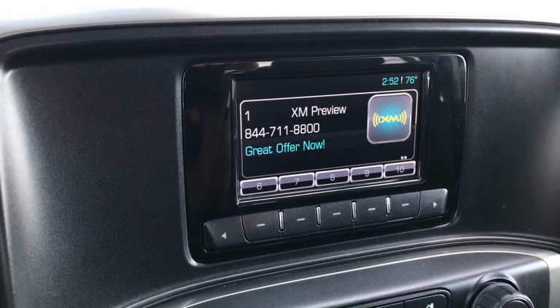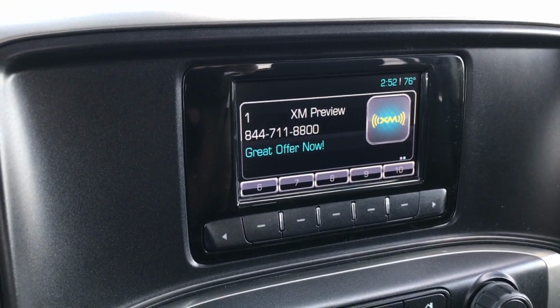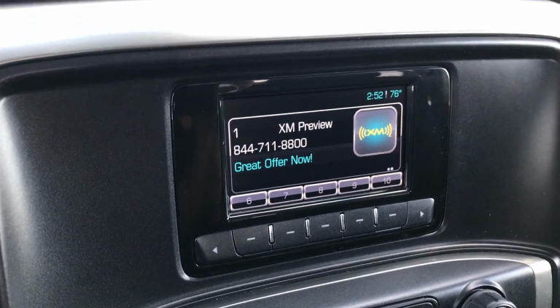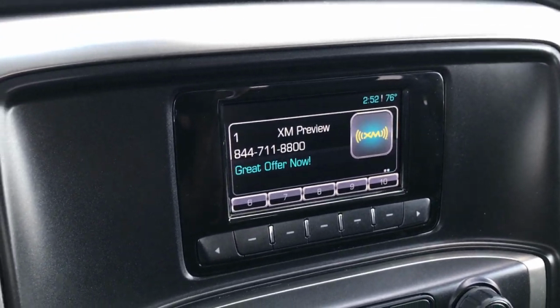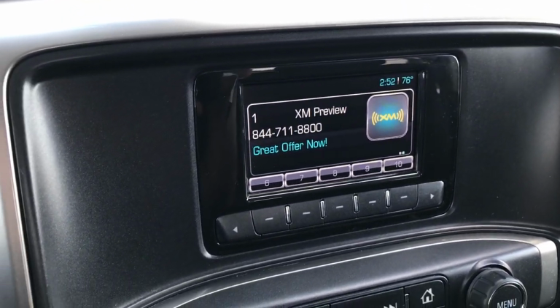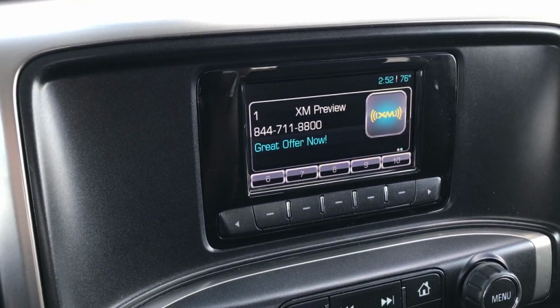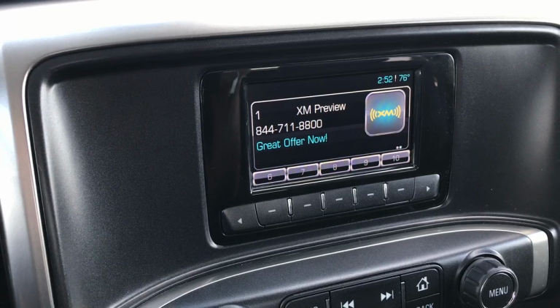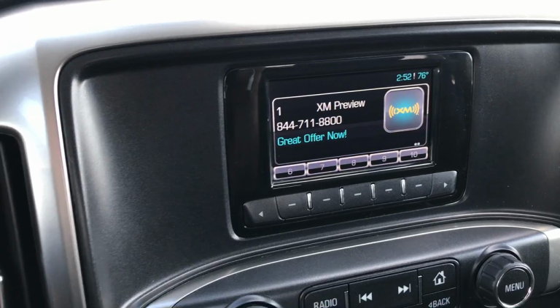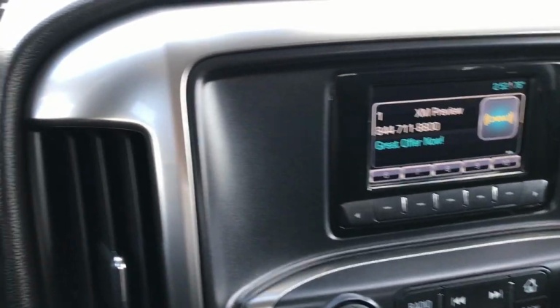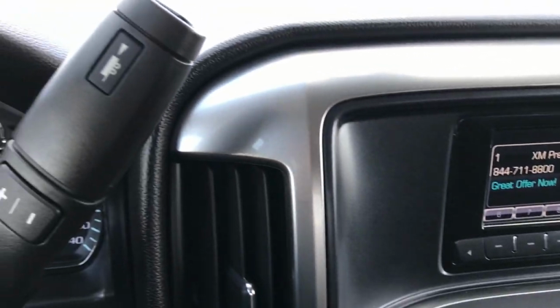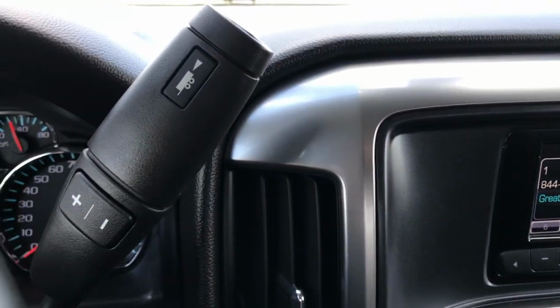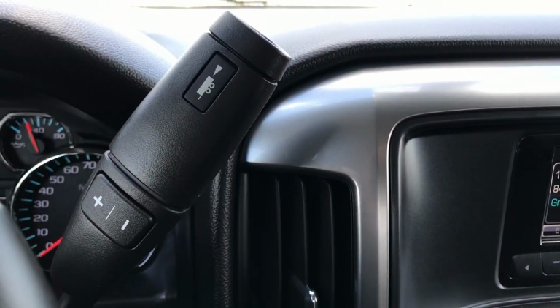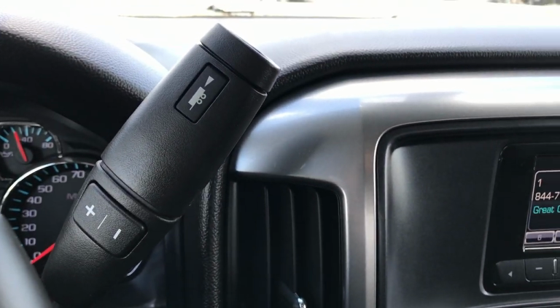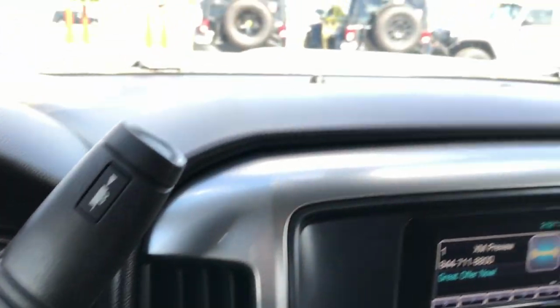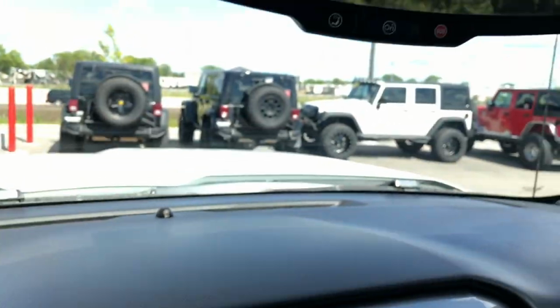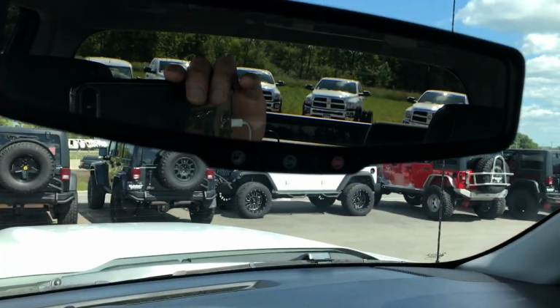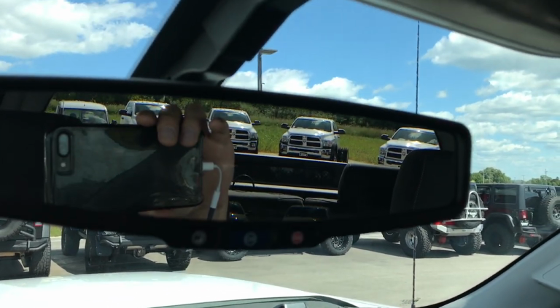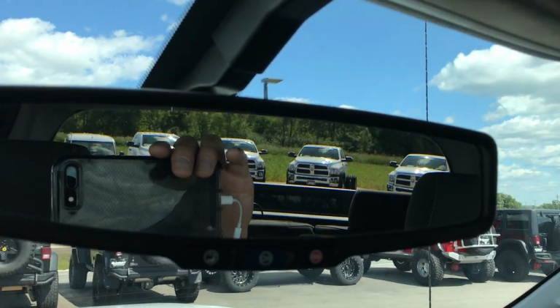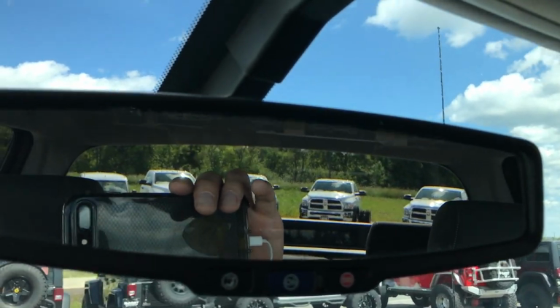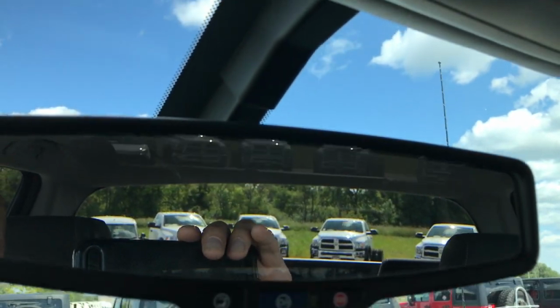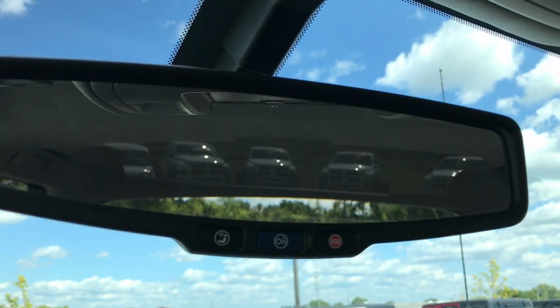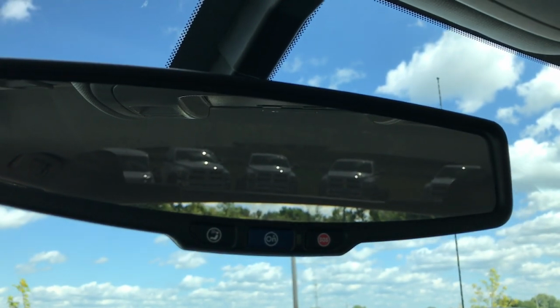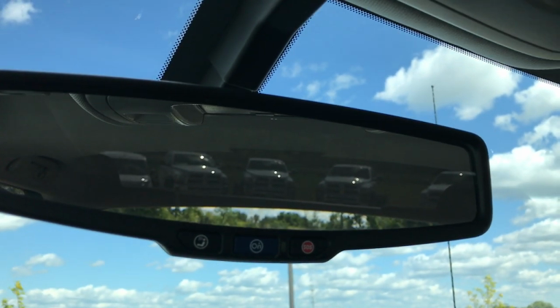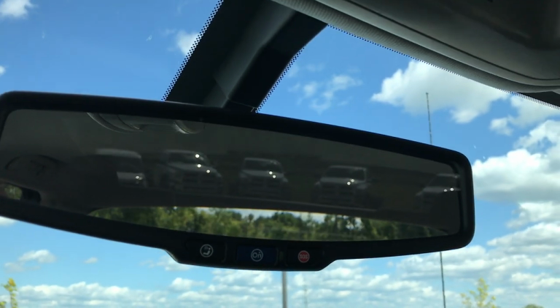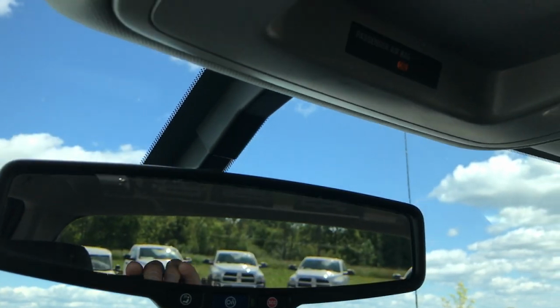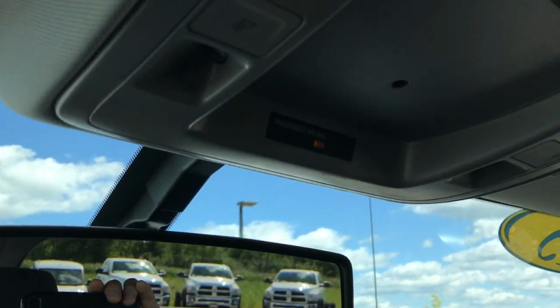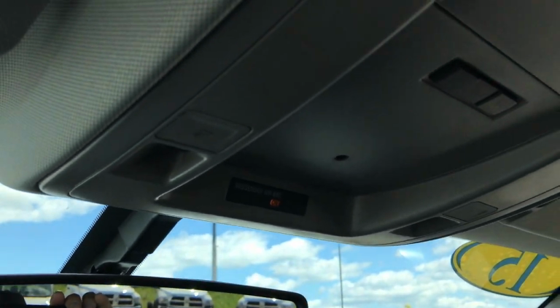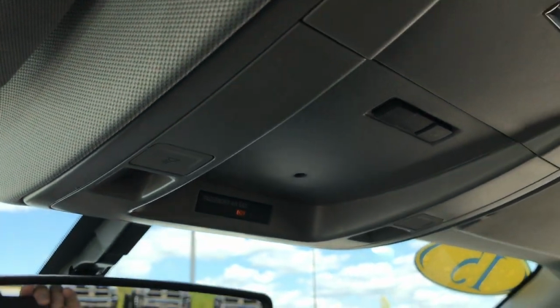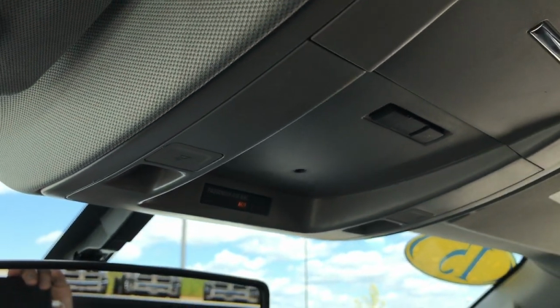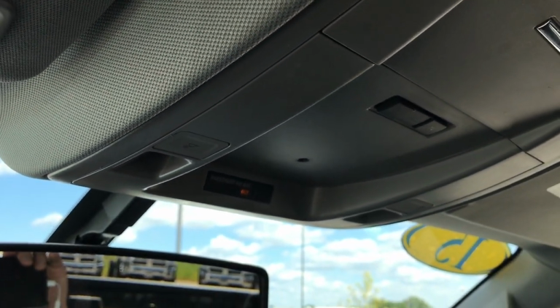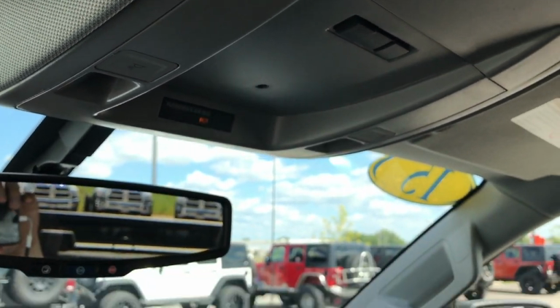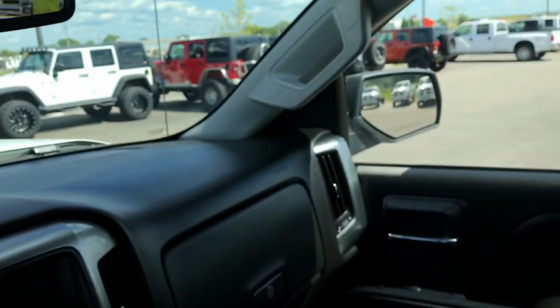You get AM, FM, and Sirius XM radio capabilities. Six-speed automatic transmission. We have the OnStar capabilities in the rear-view mirror. And you have your map lights up there.